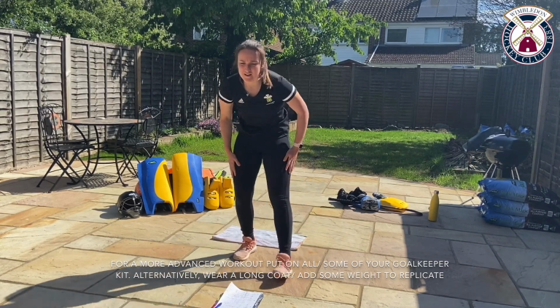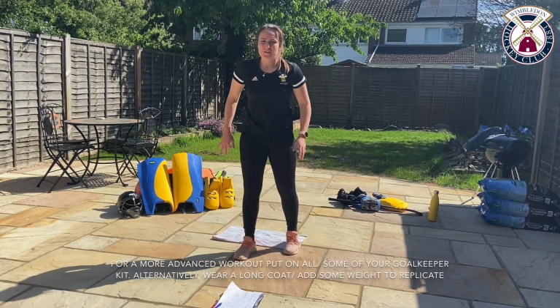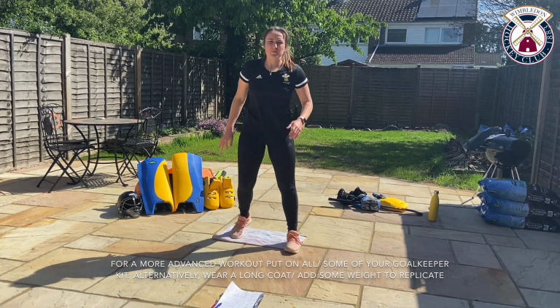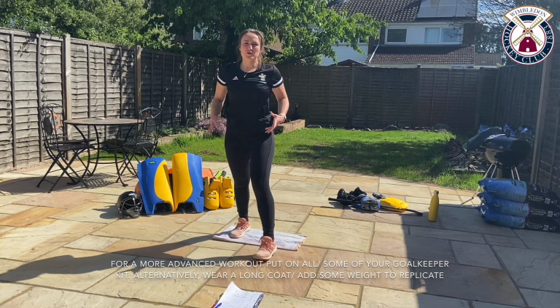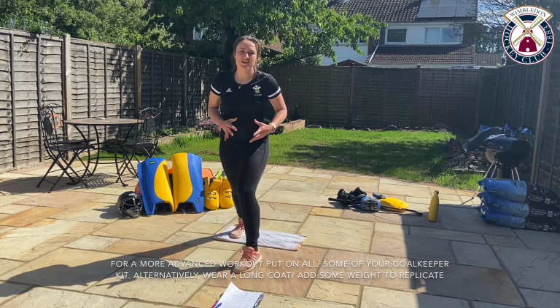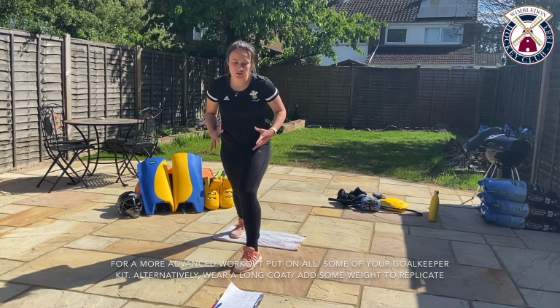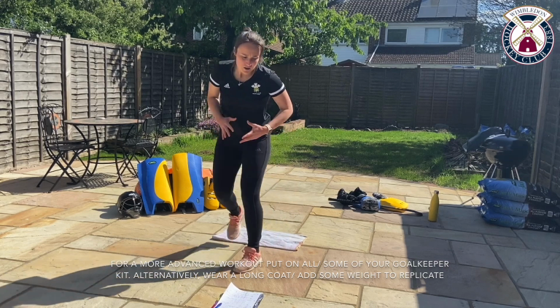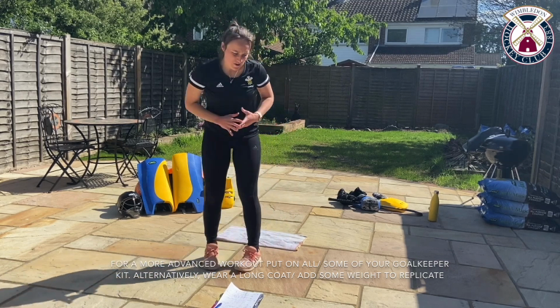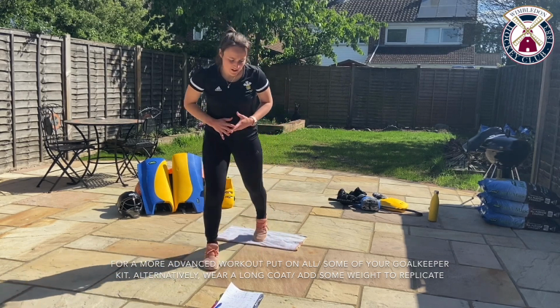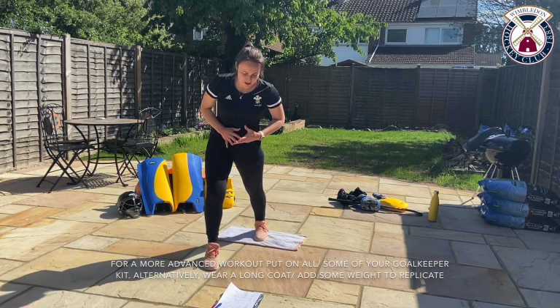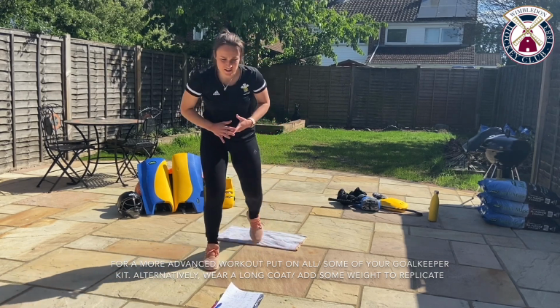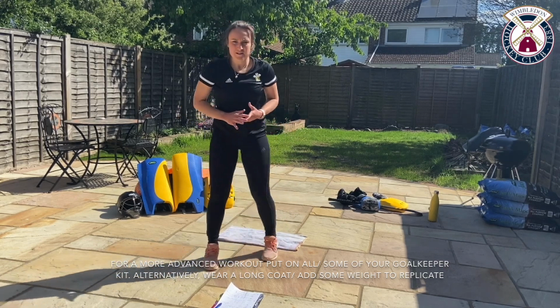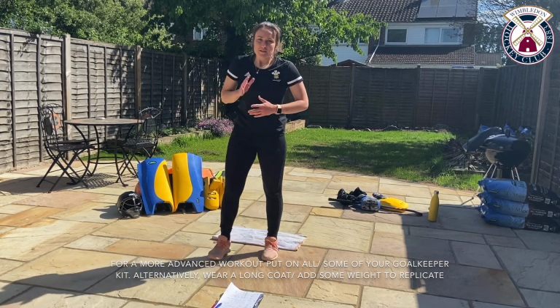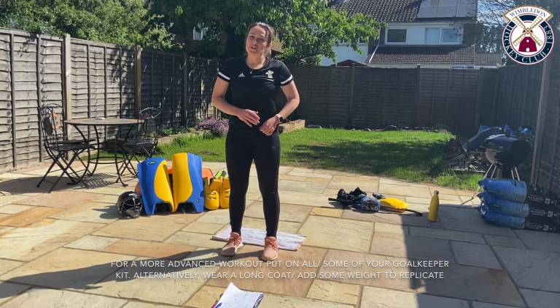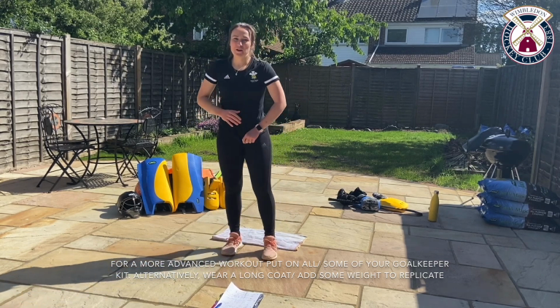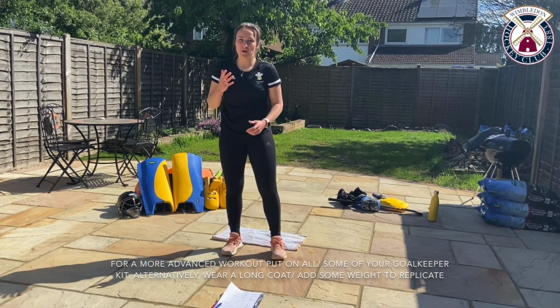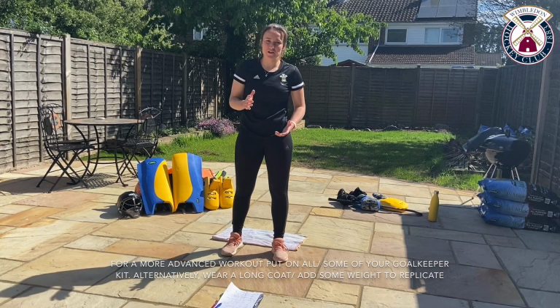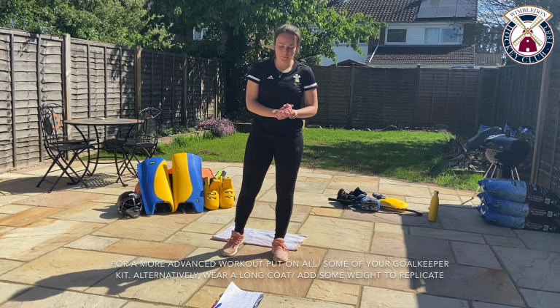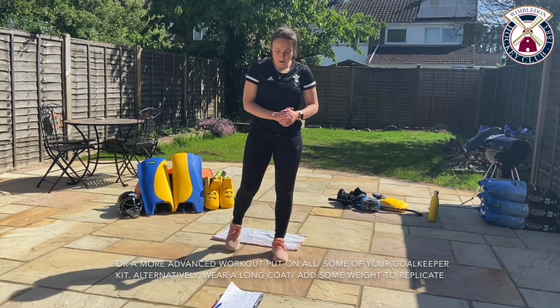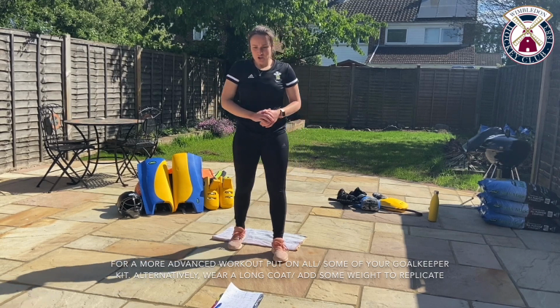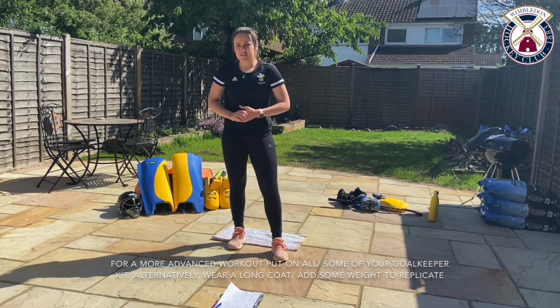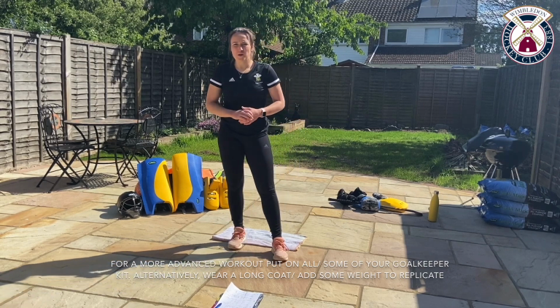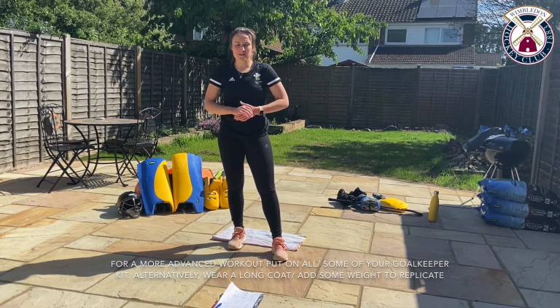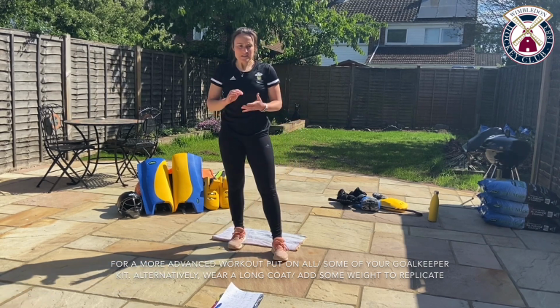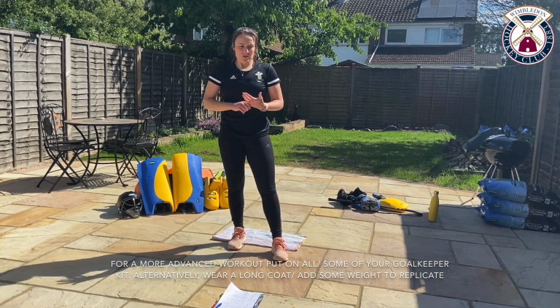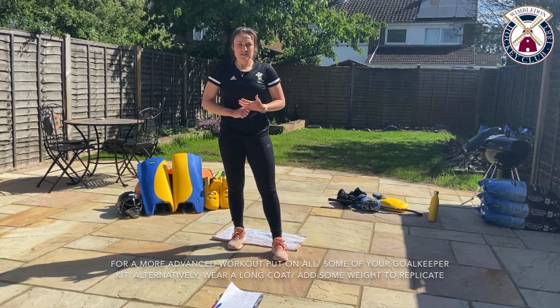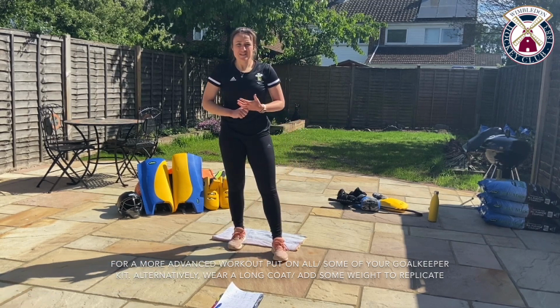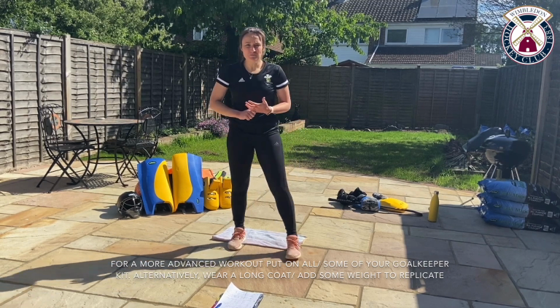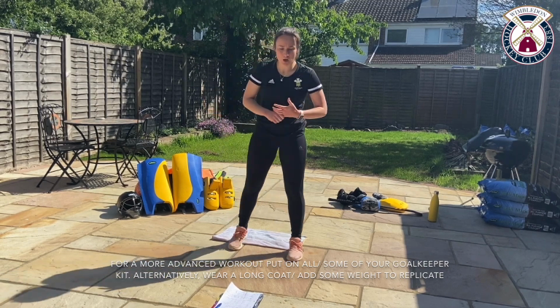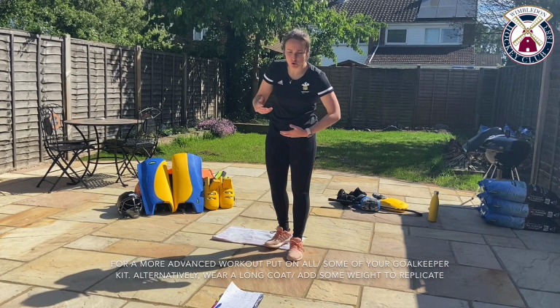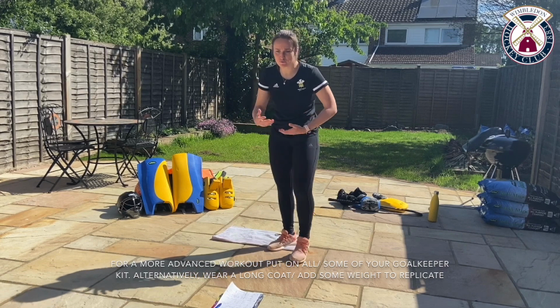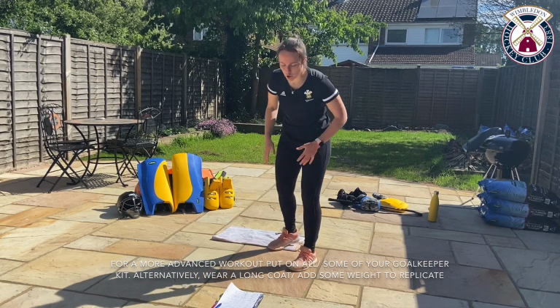If you need a little bit more of a stretch and a bit more of an activation, pause the video. But I'm ready to go, so we're going to start off with the smothered position and I'm going to talk you through the movement as we go.